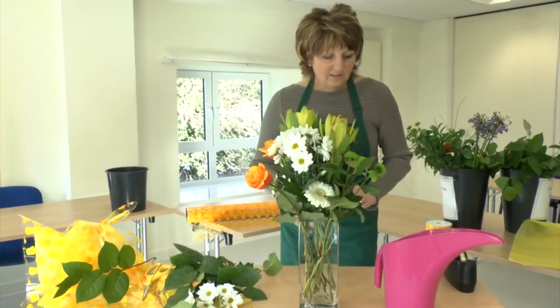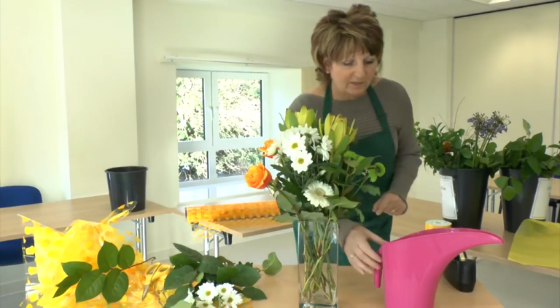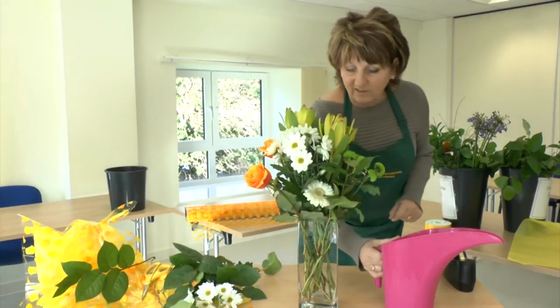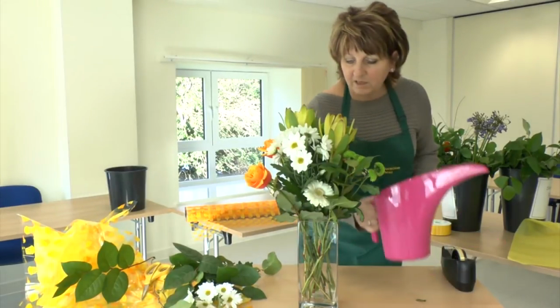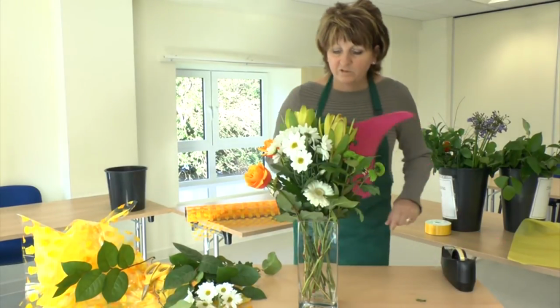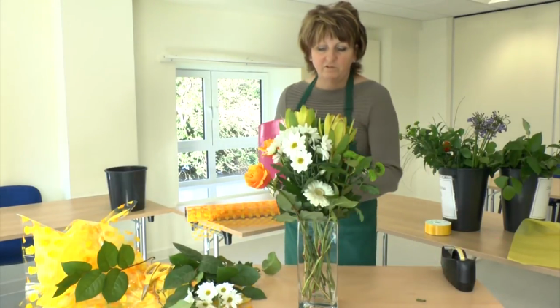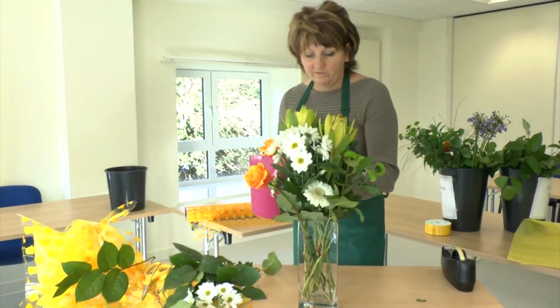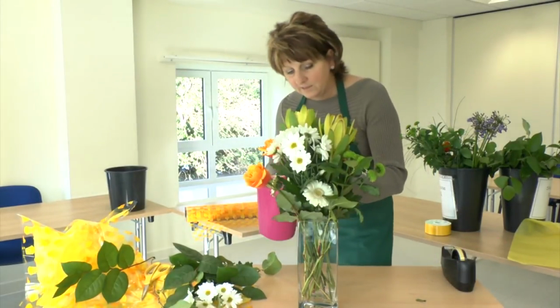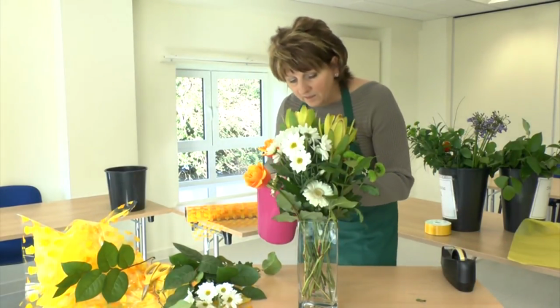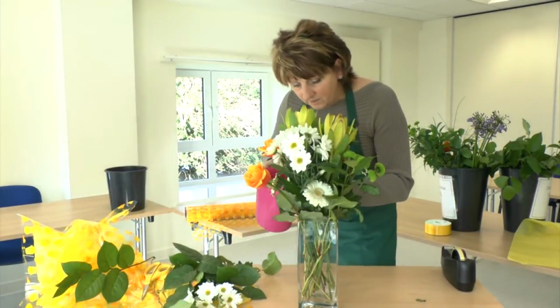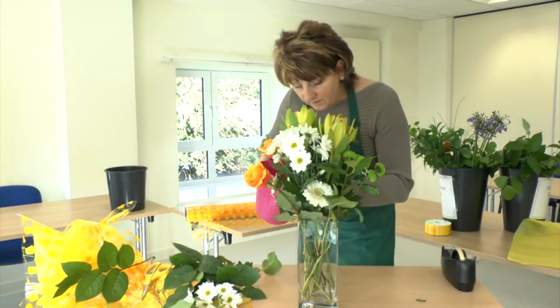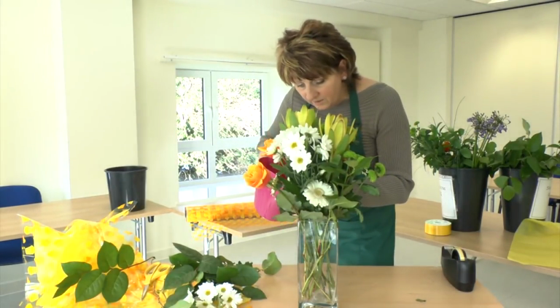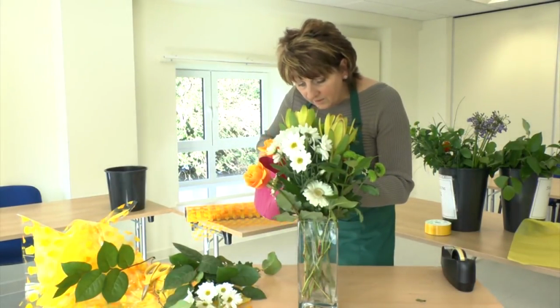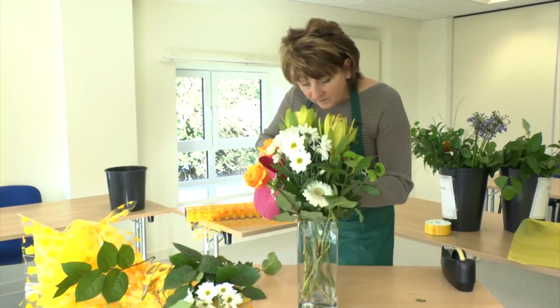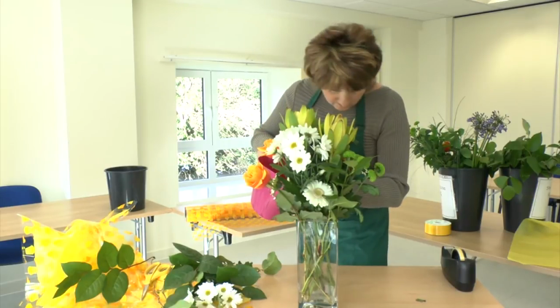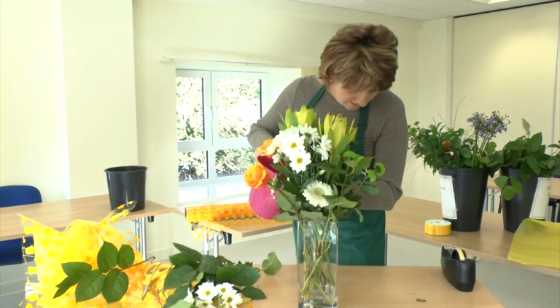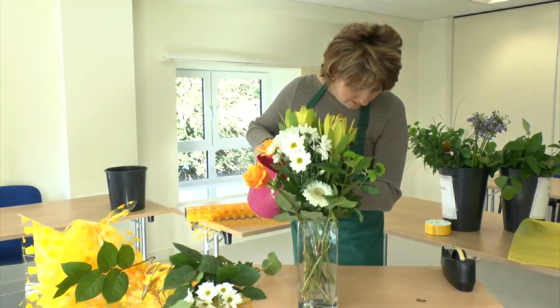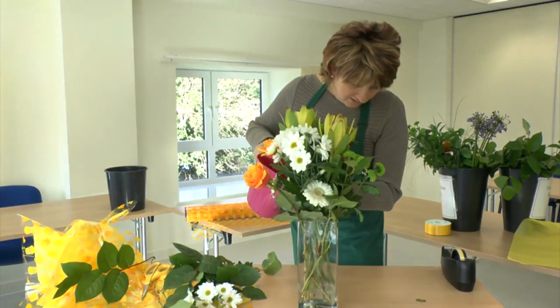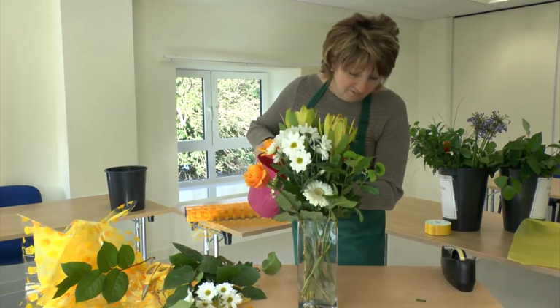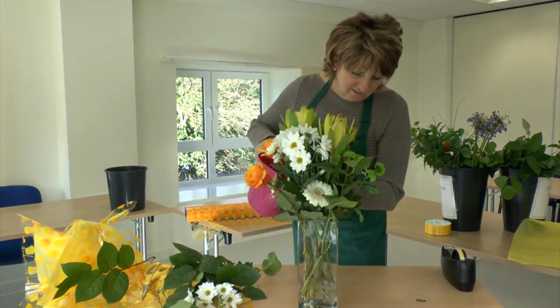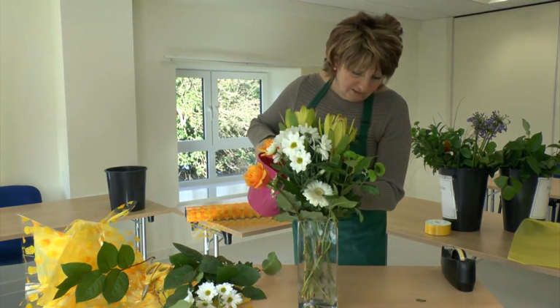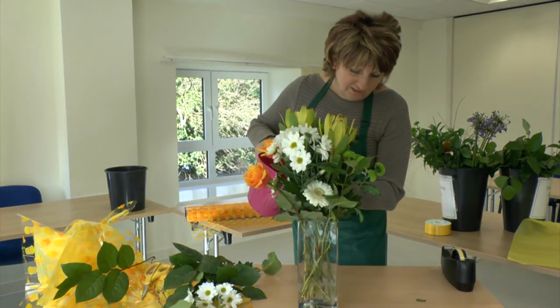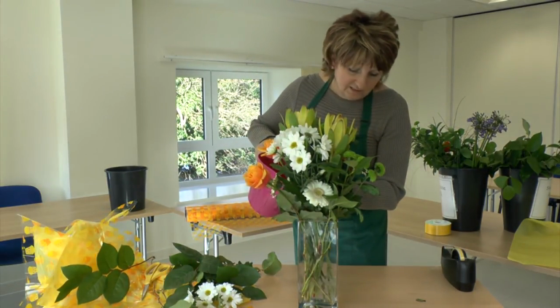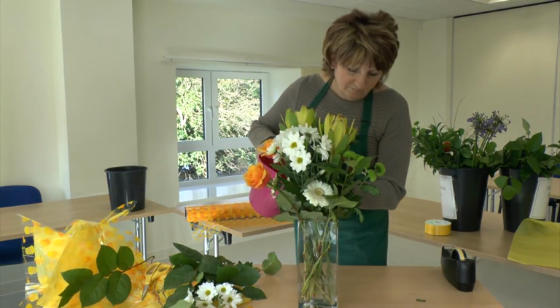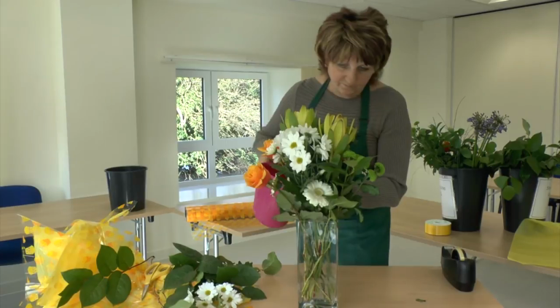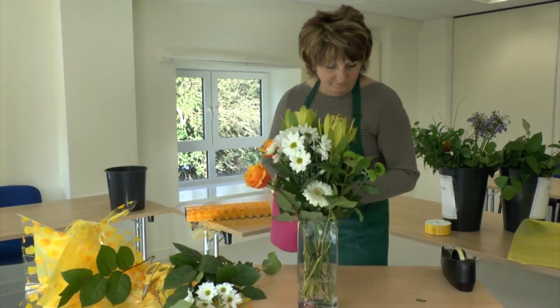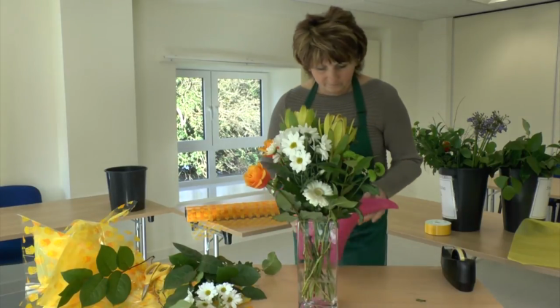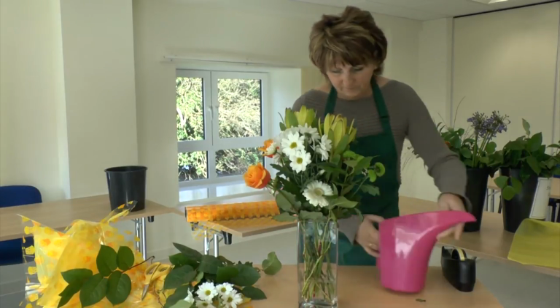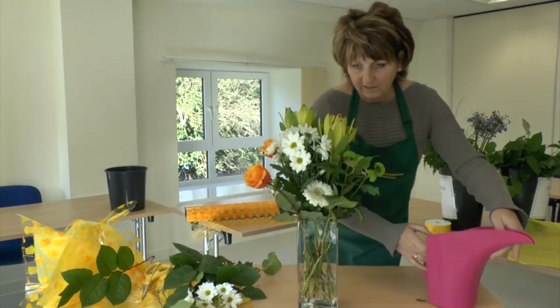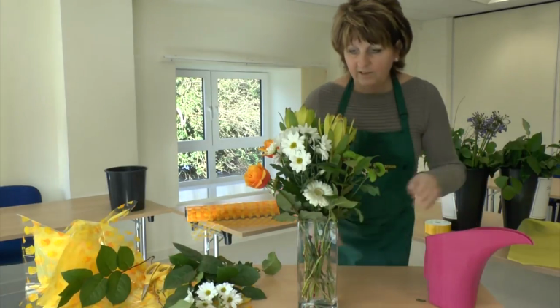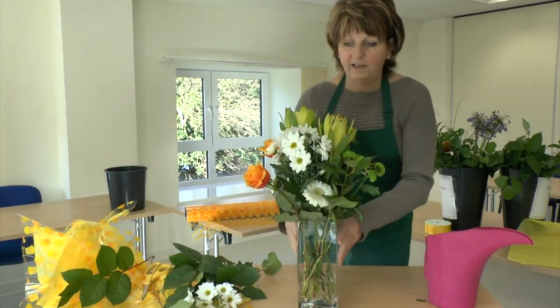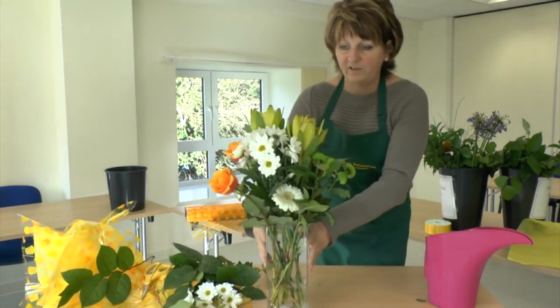And now we're going to put our water in through one of the grids, so it covers the first couple of inches of the stems. And it's finished.